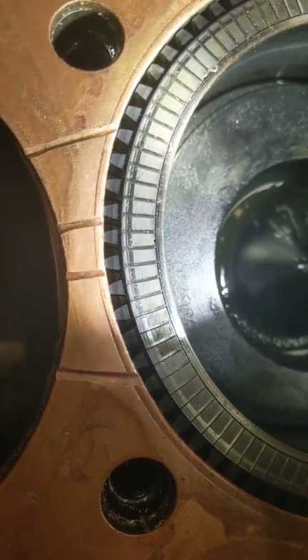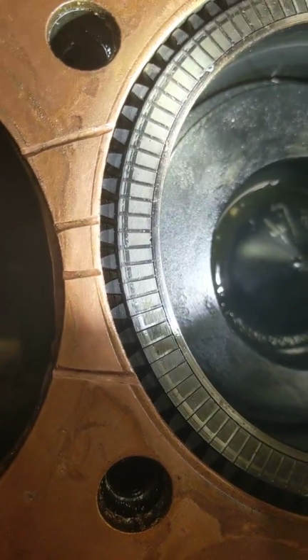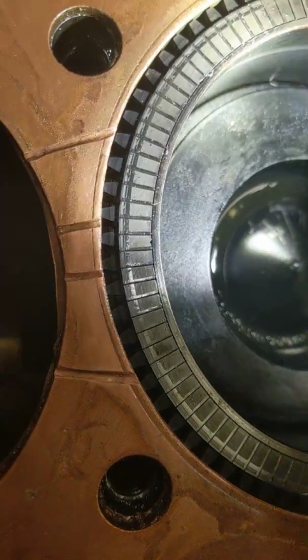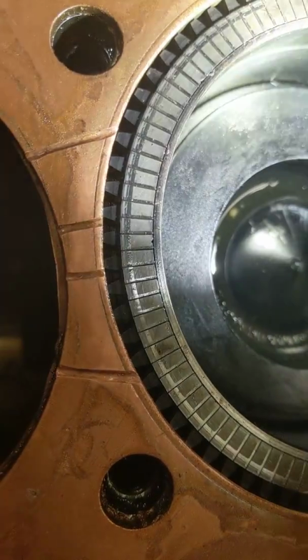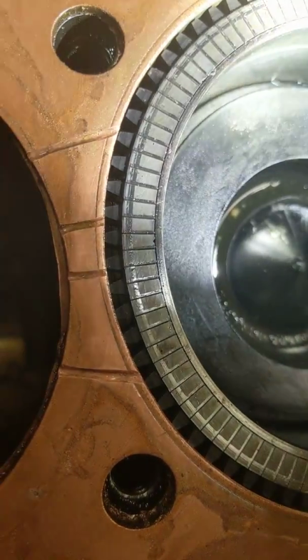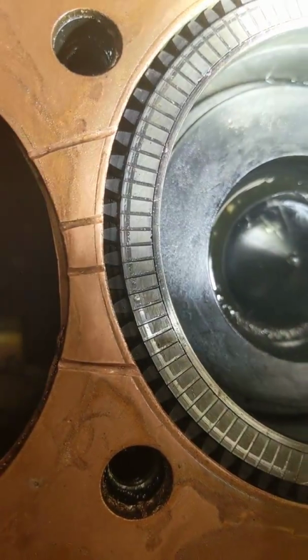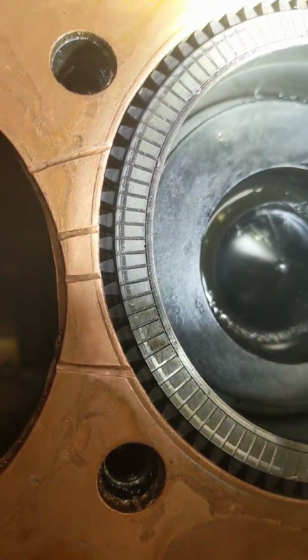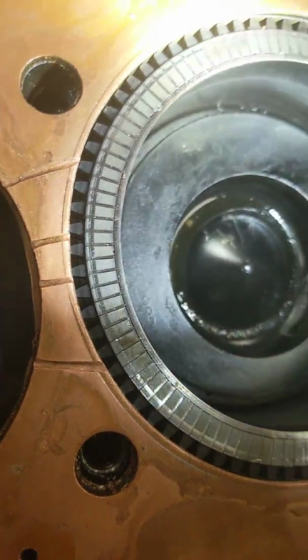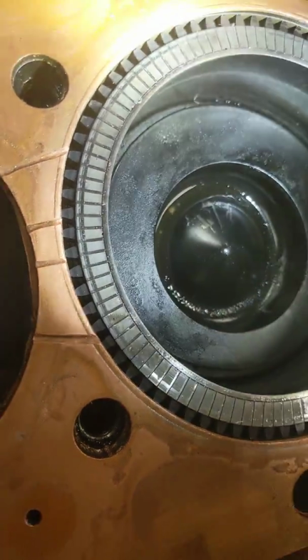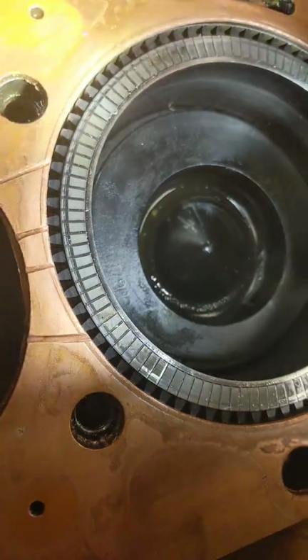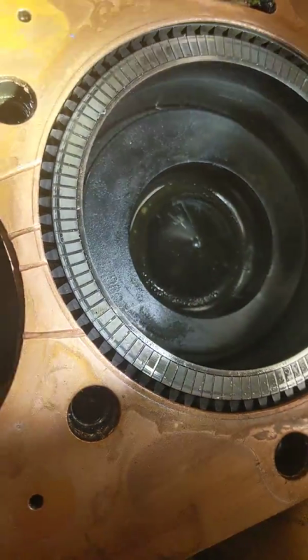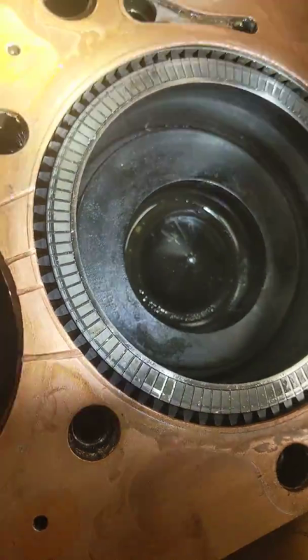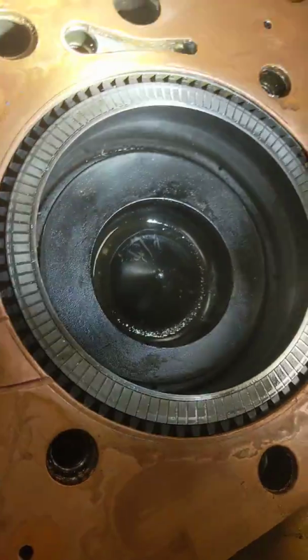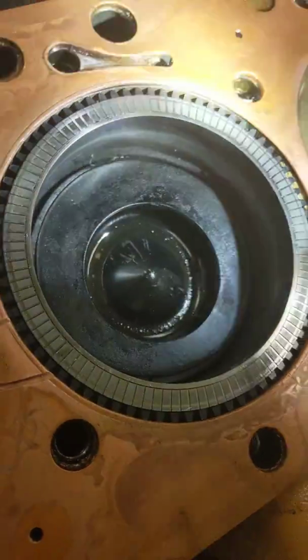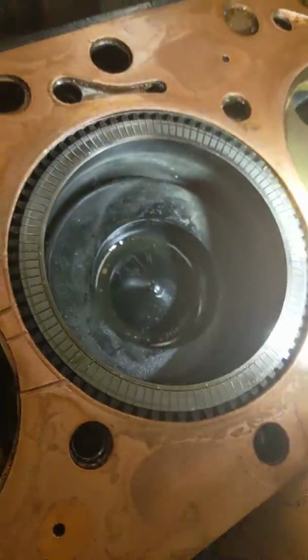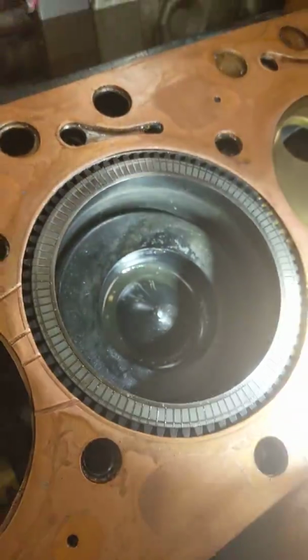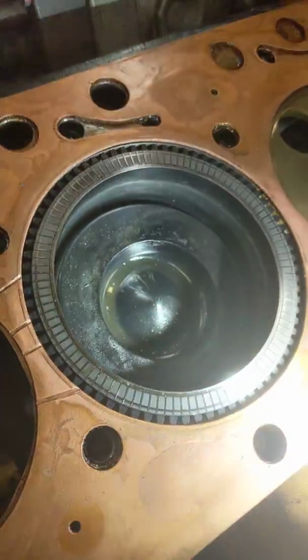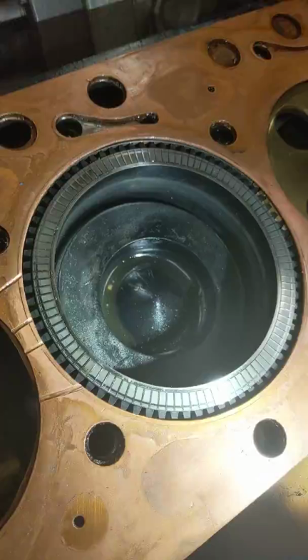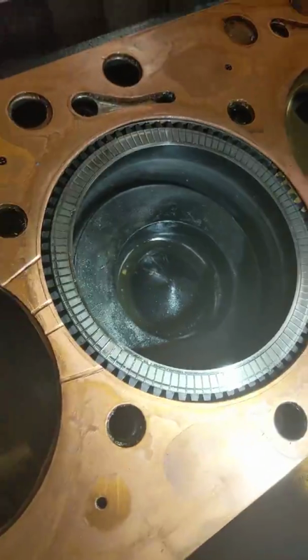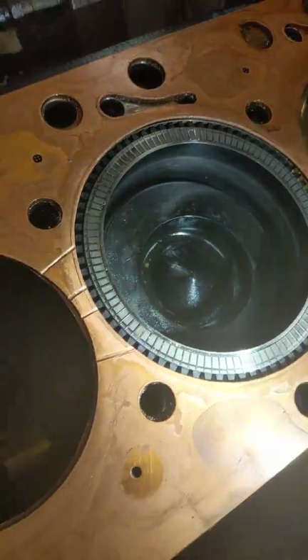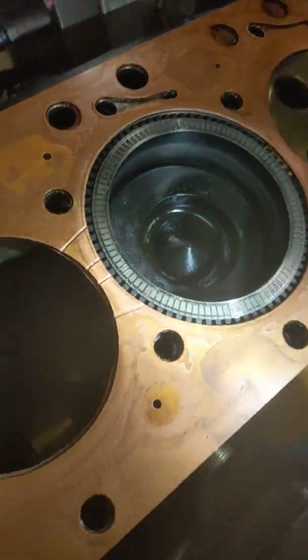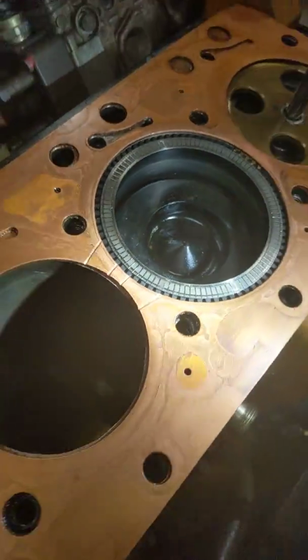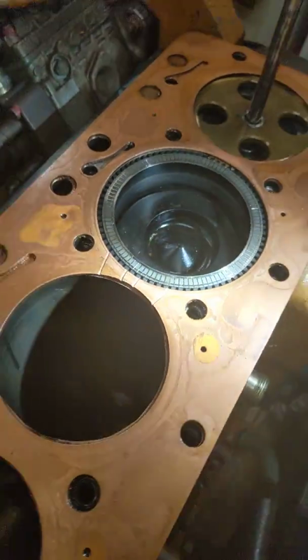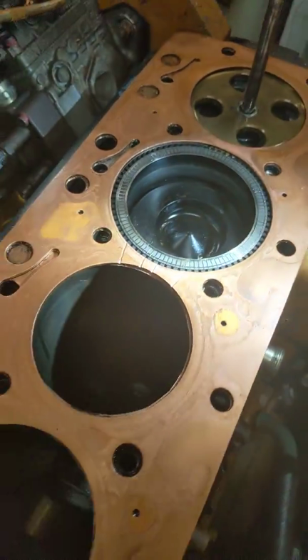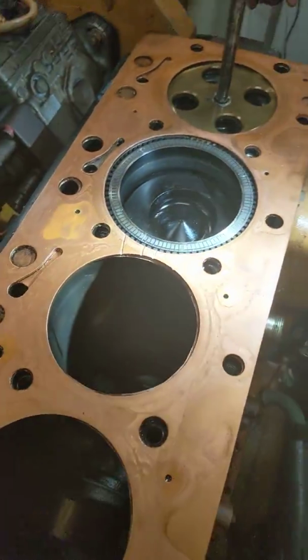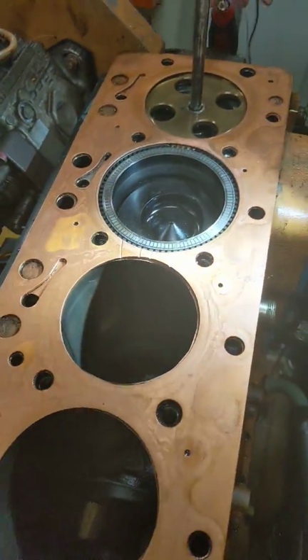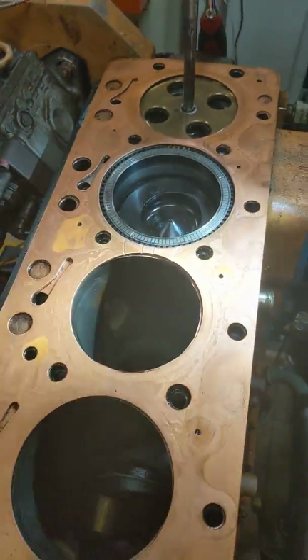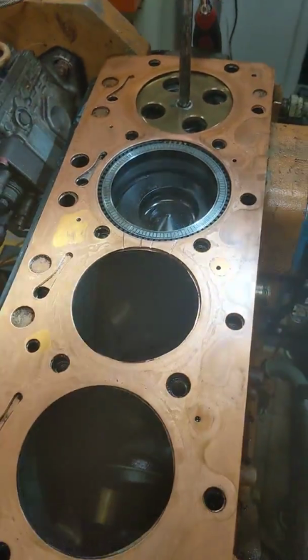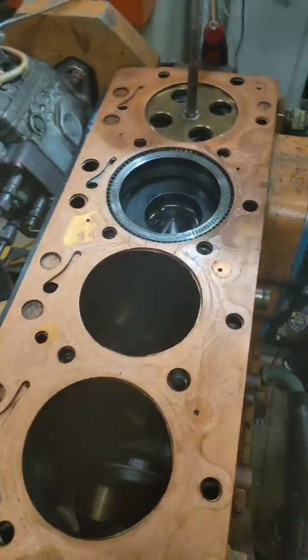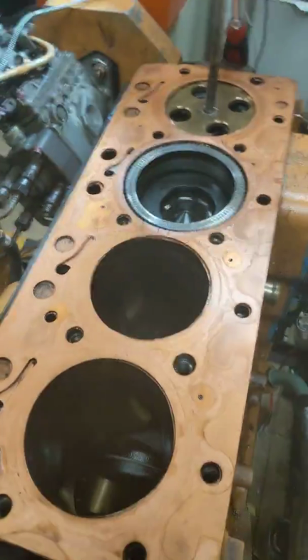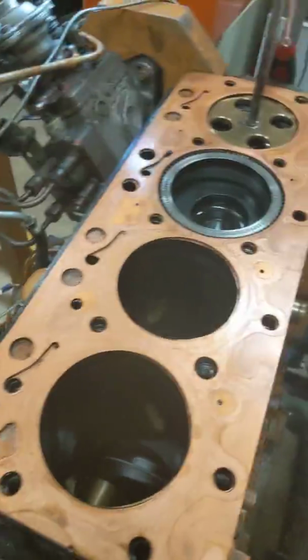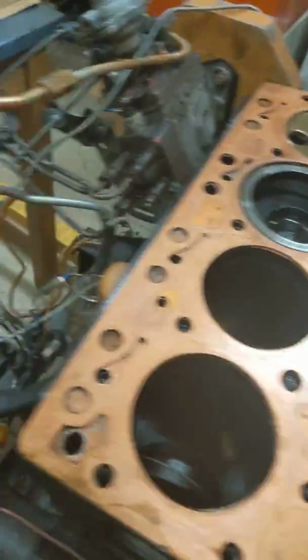There are nine of them equally spaced. And you can see we have our copperhead gasket with the correct size. And now we're going to move to the cylinder head.